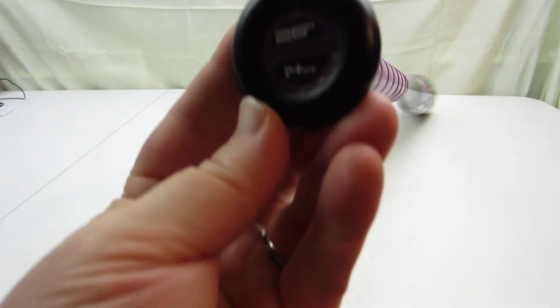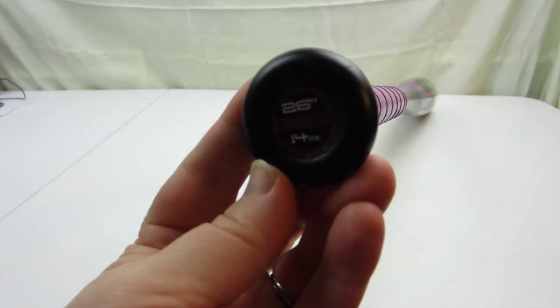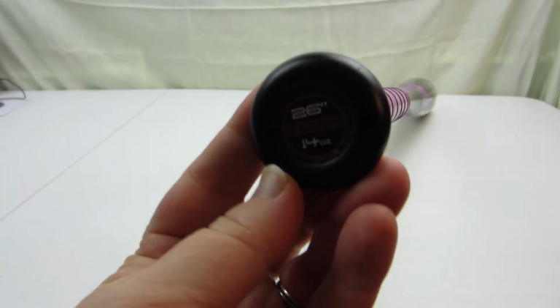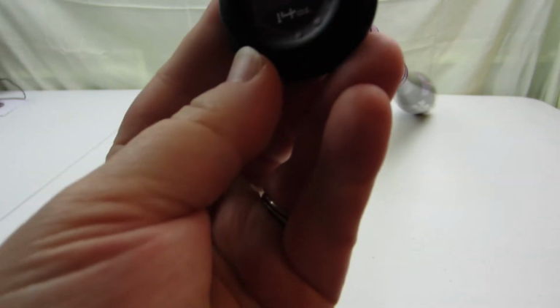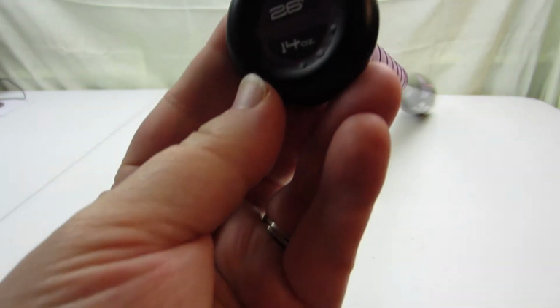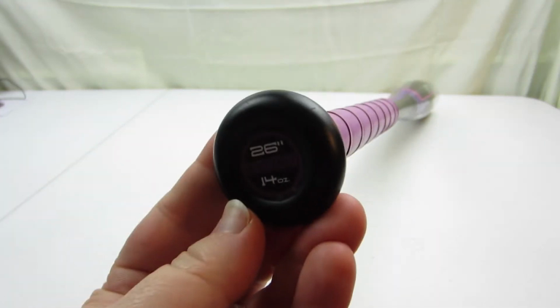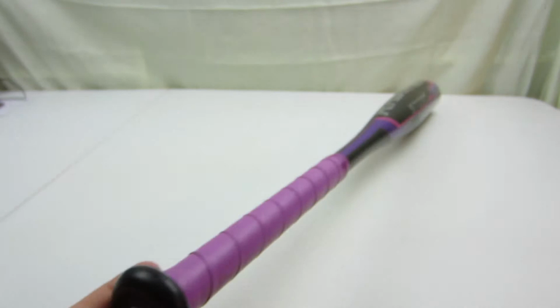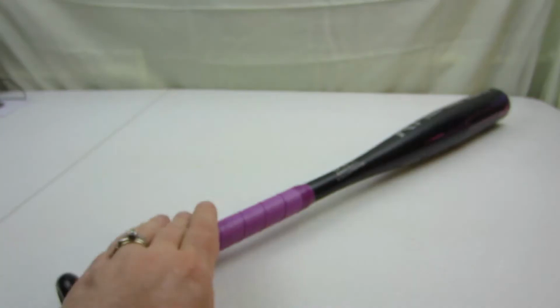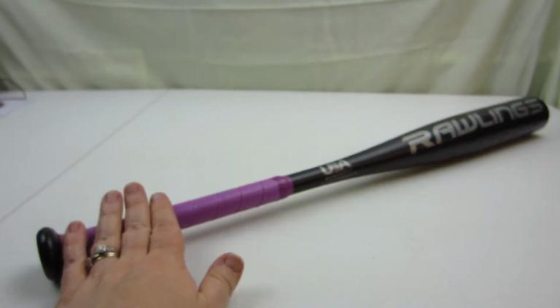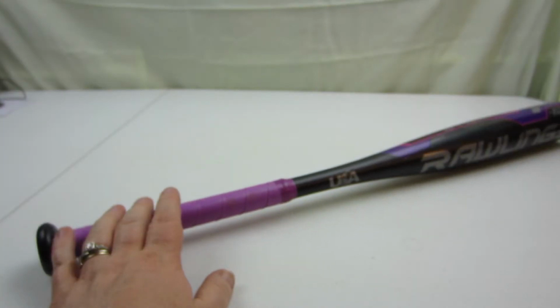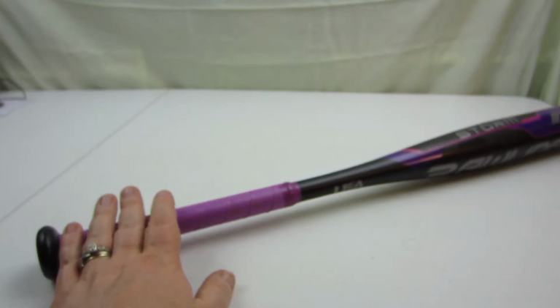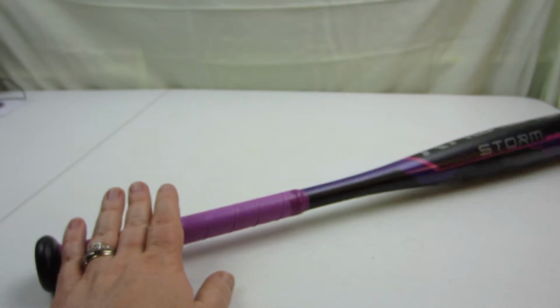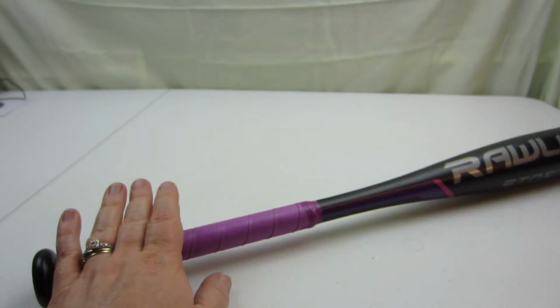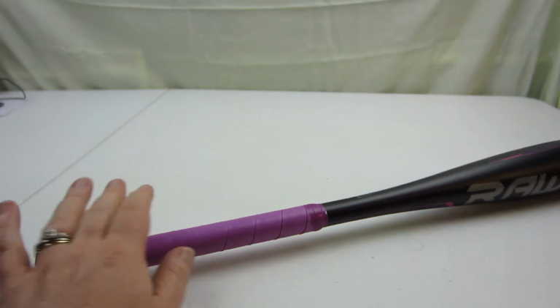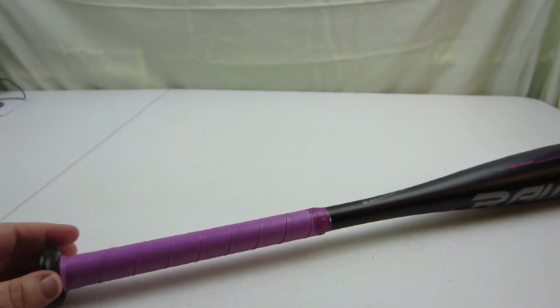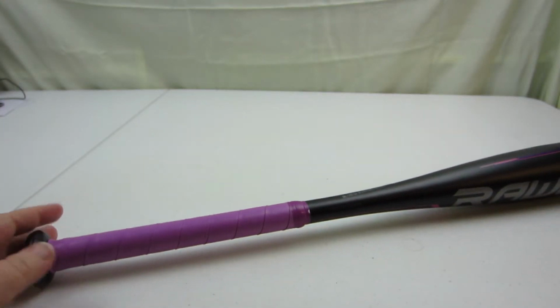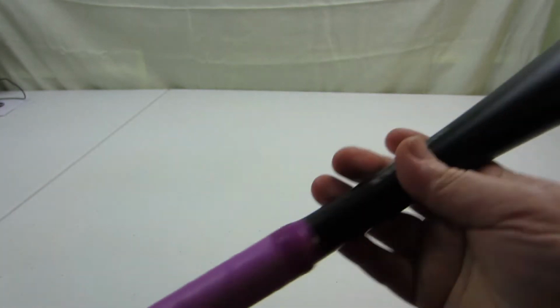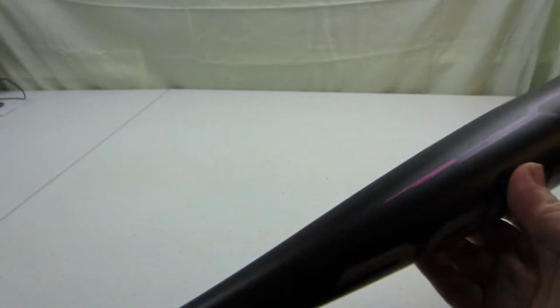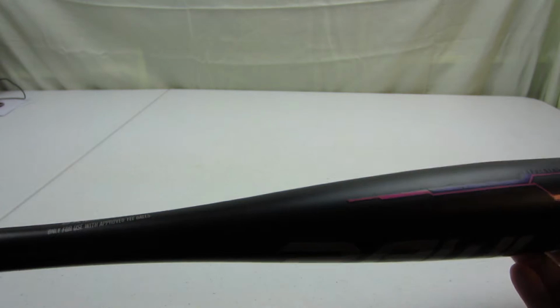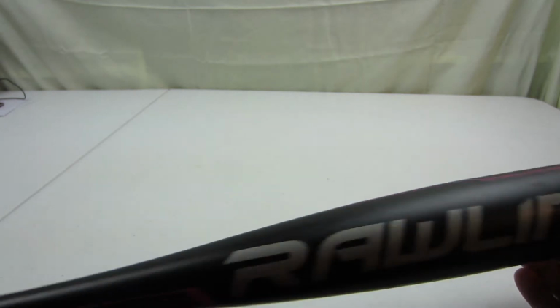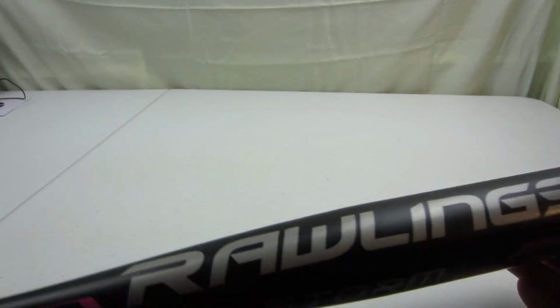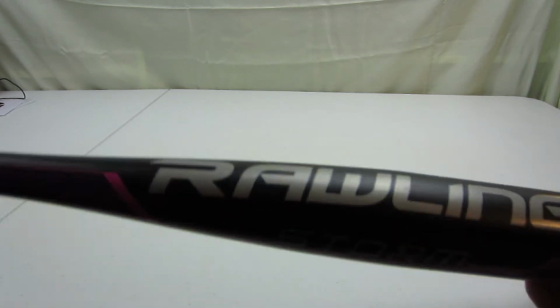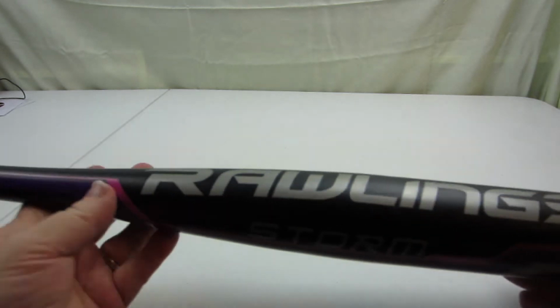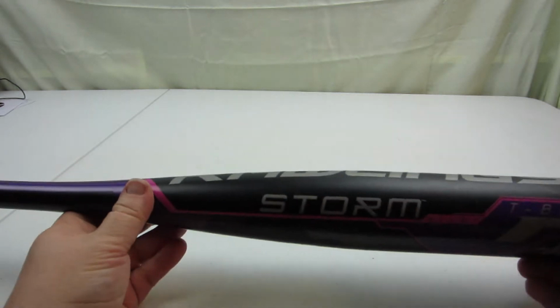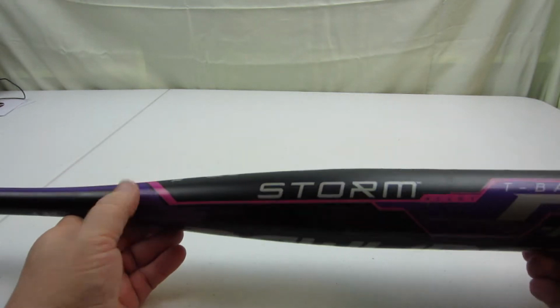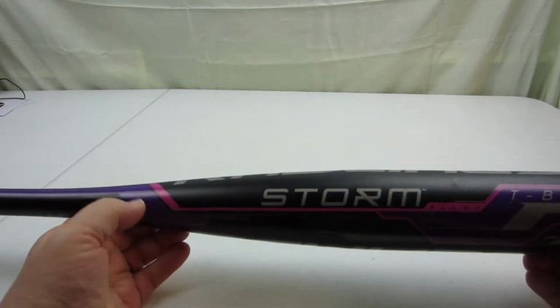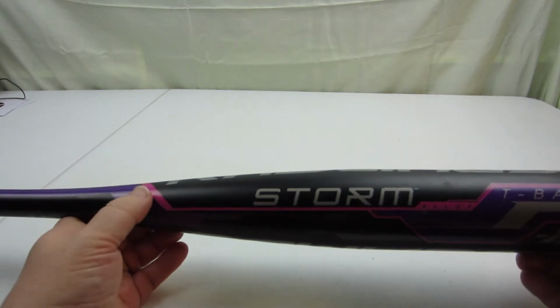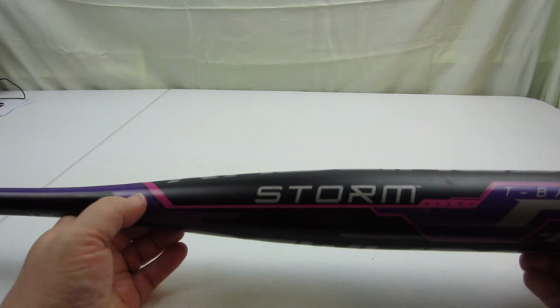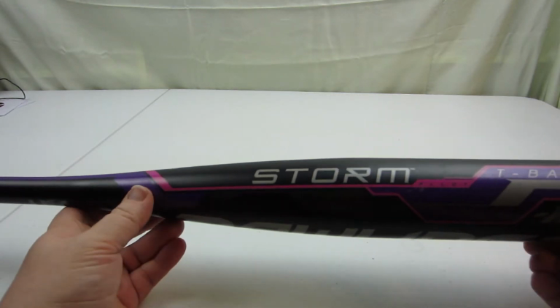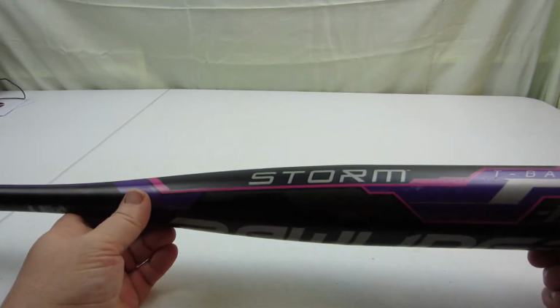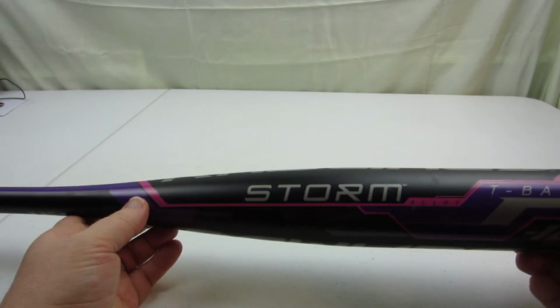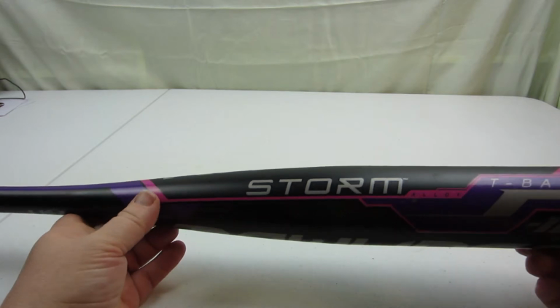This is a 26-inch bat and it says it's 14 ounces, so it's basically a really good height for my daughter. Pretty good weight — you don't want it to be too heavy for the little ones. They start to wear out even with a small lightweight bat after a while.